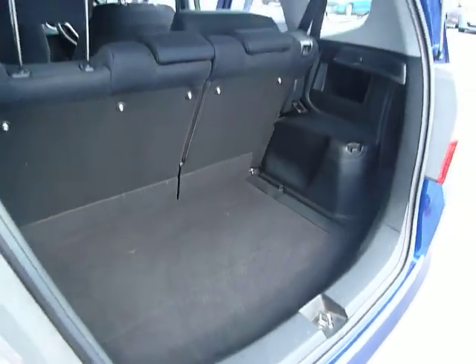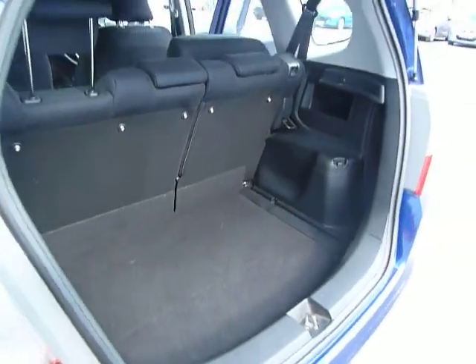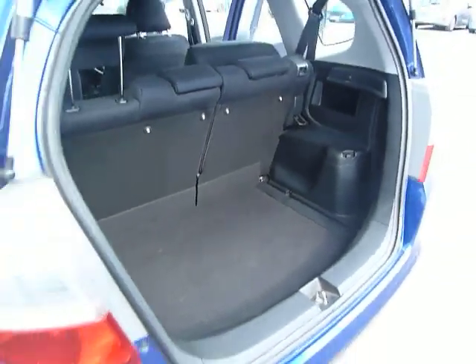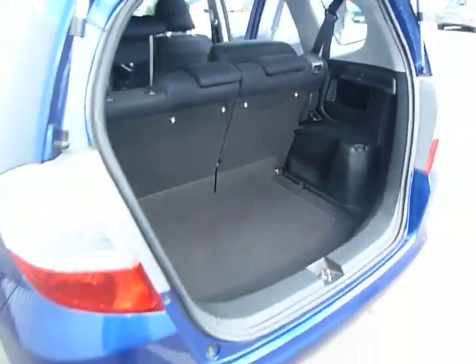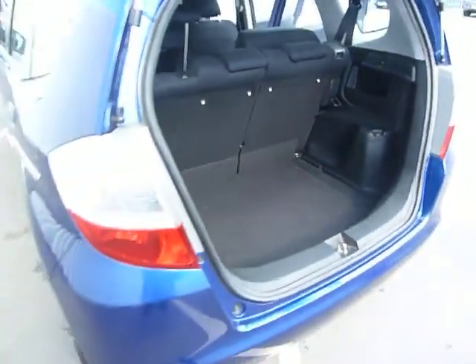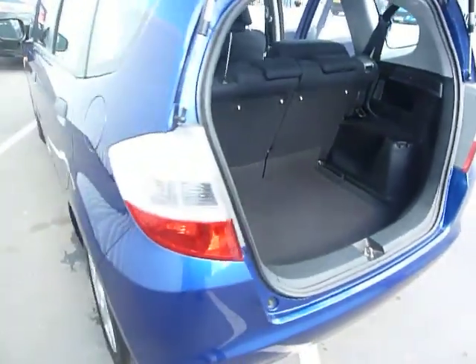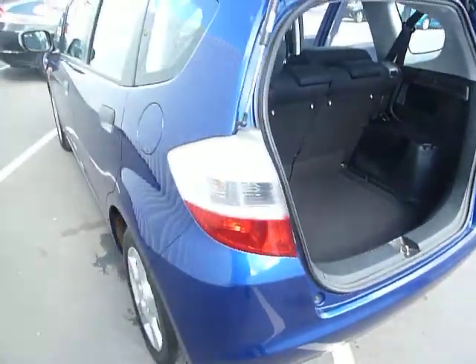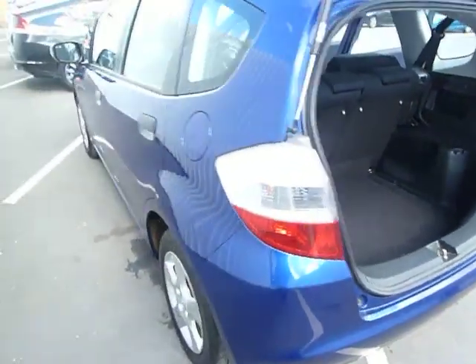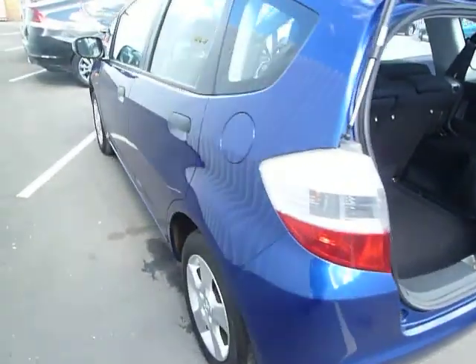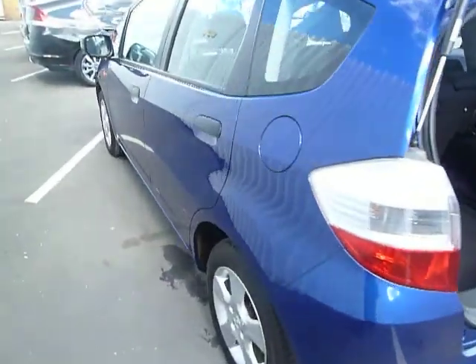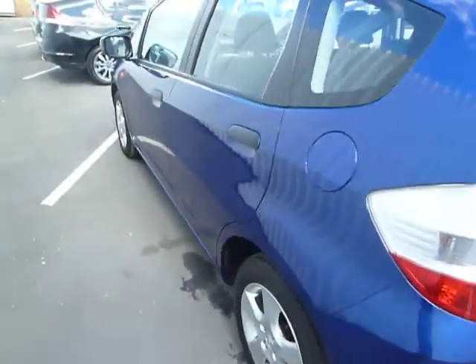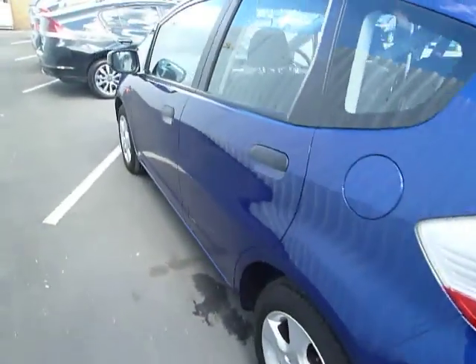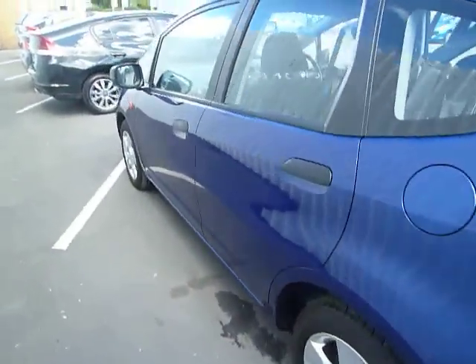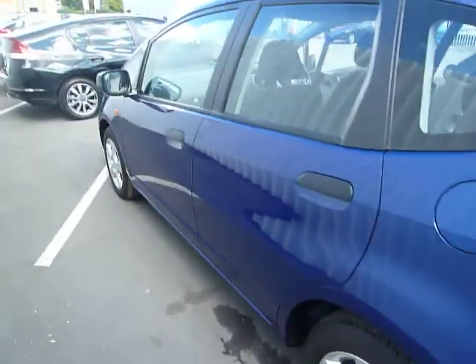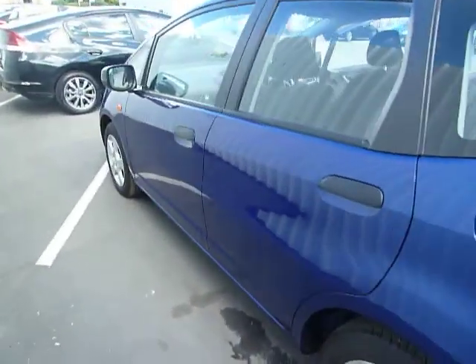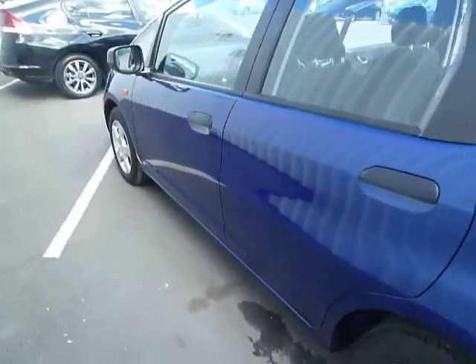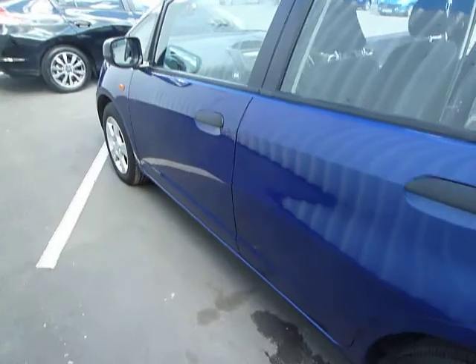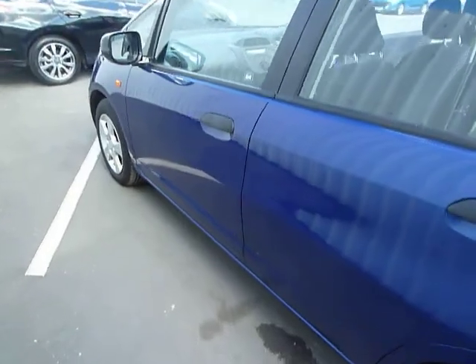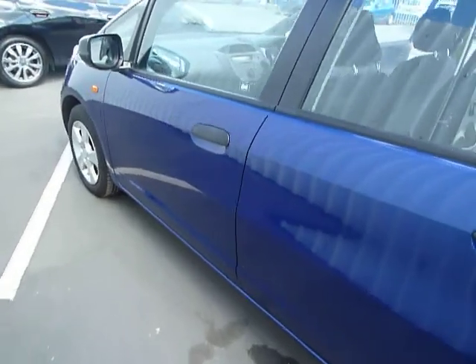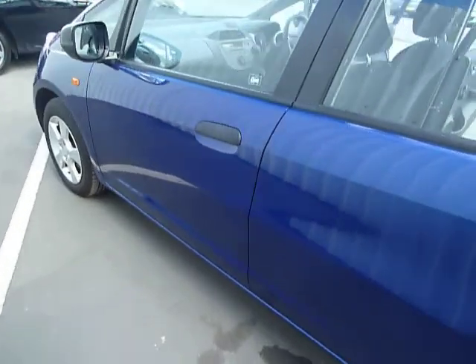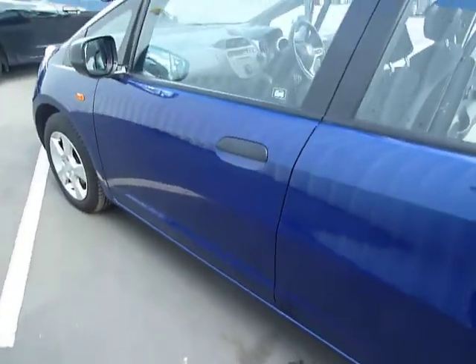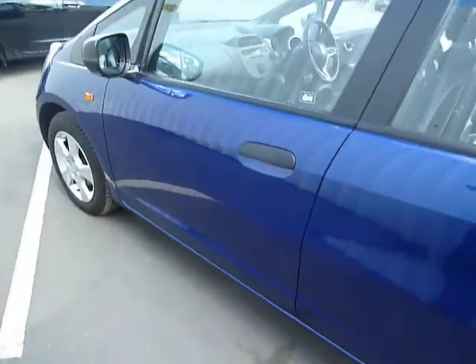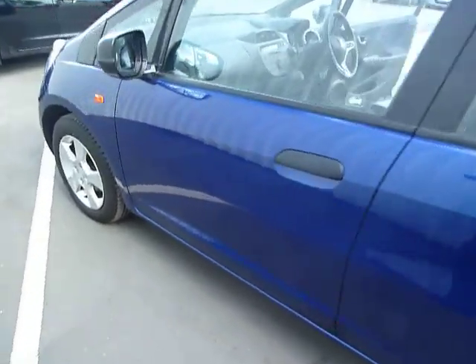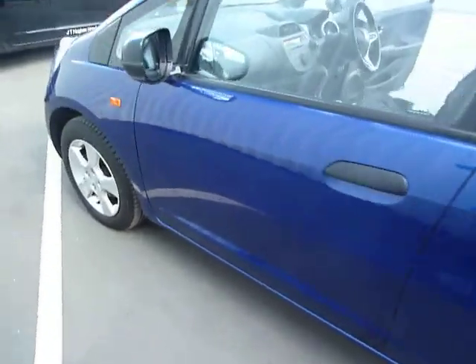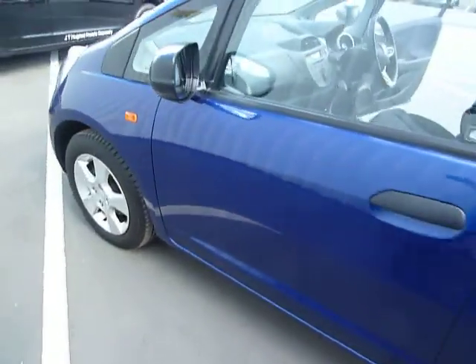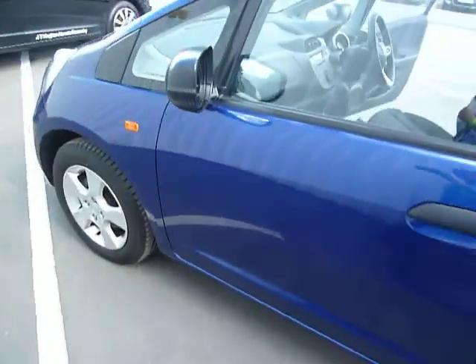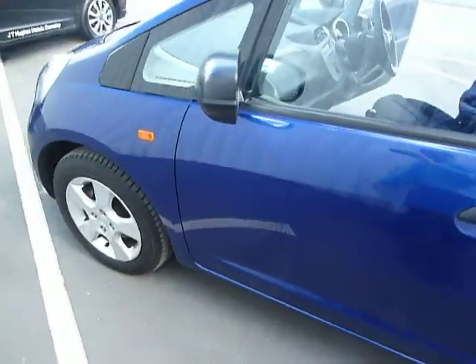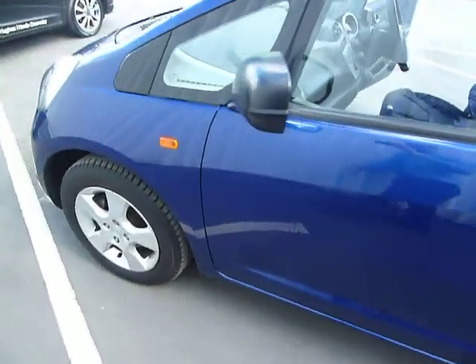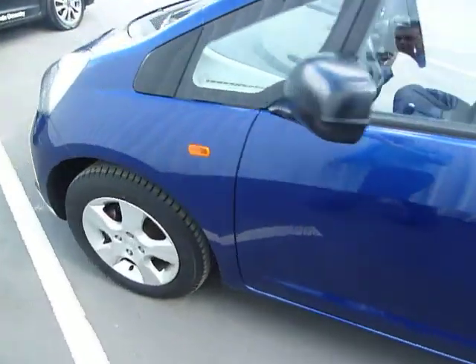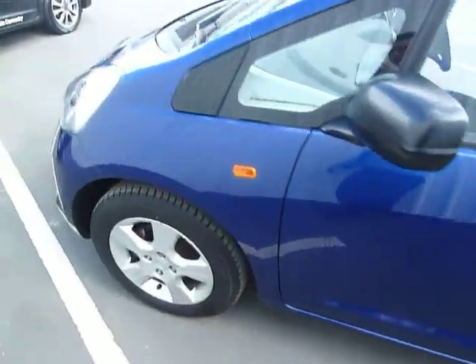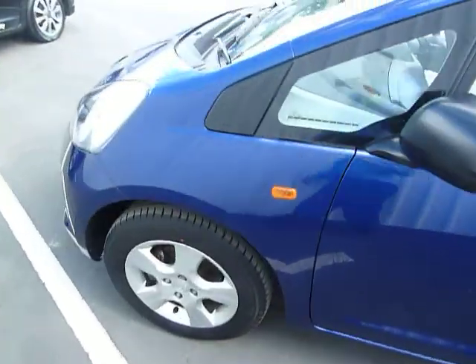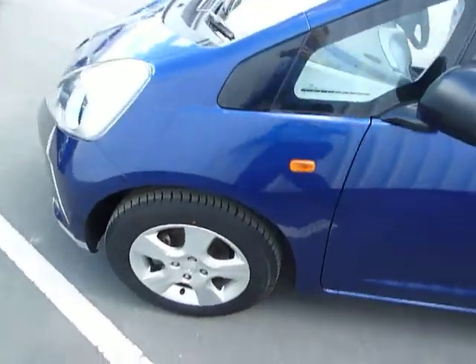This car is now available to test drive. If you would like to know any more information or arrange a test drive, please contact myself, Ewan. Thank you.